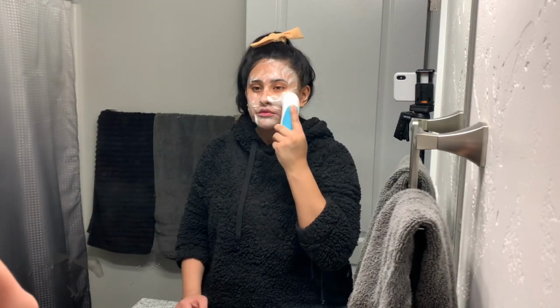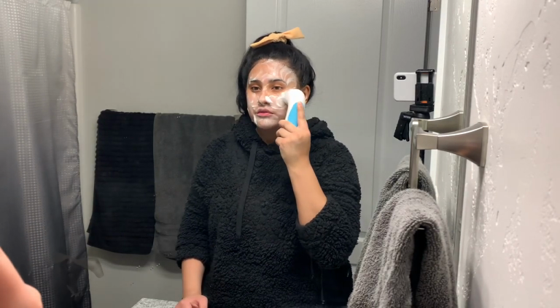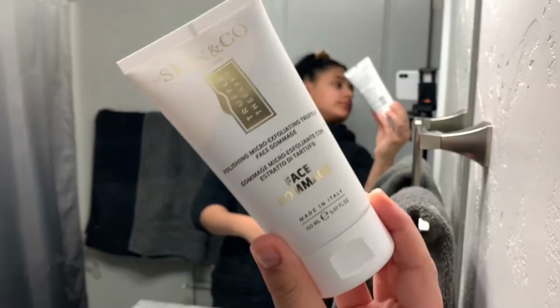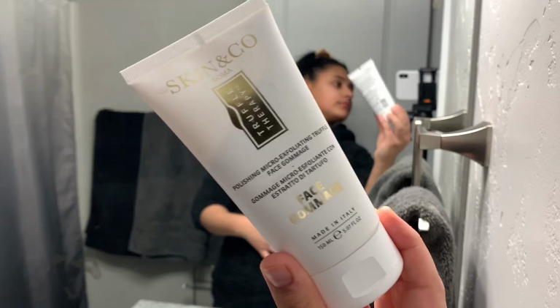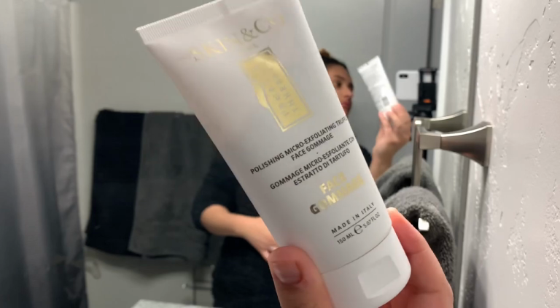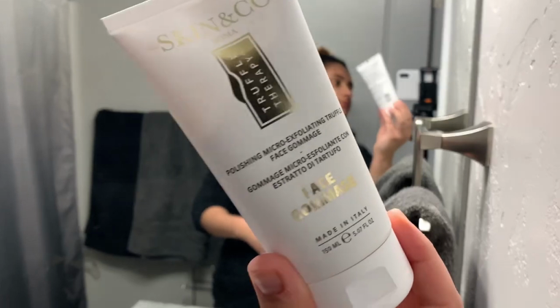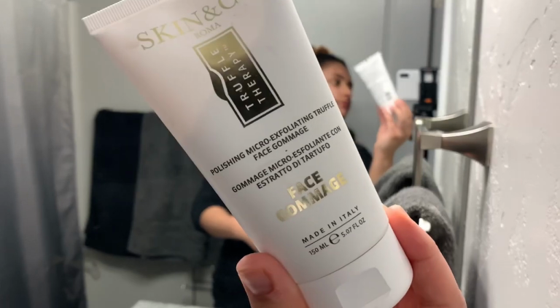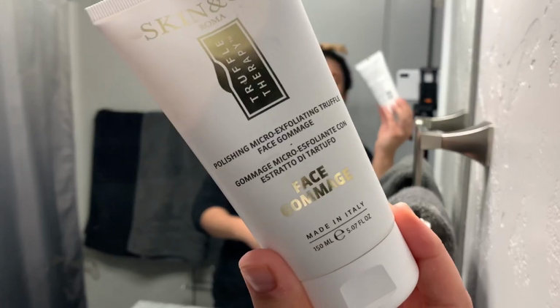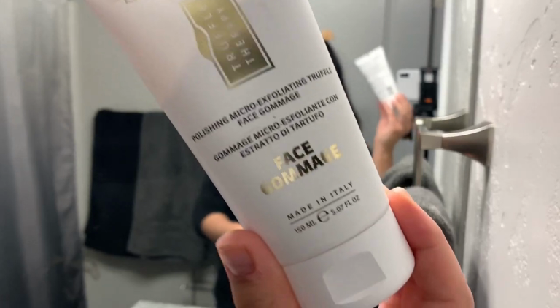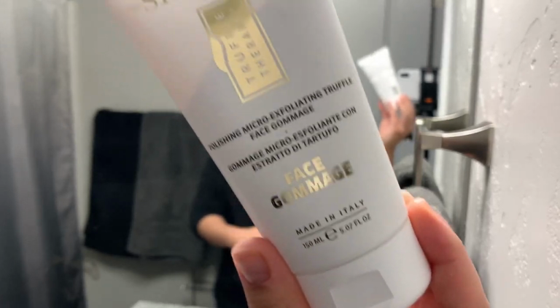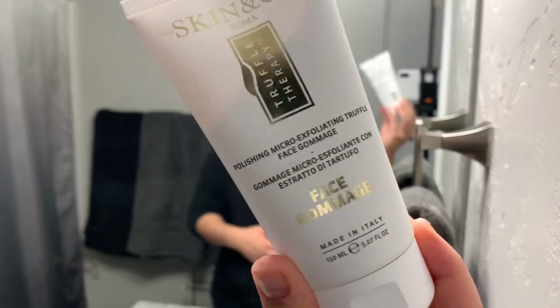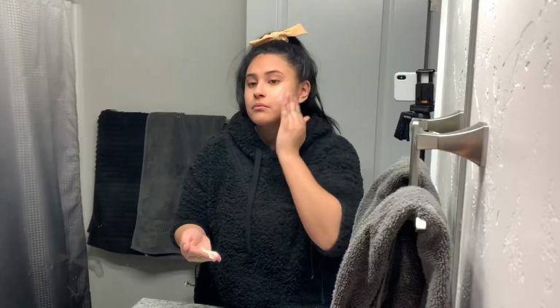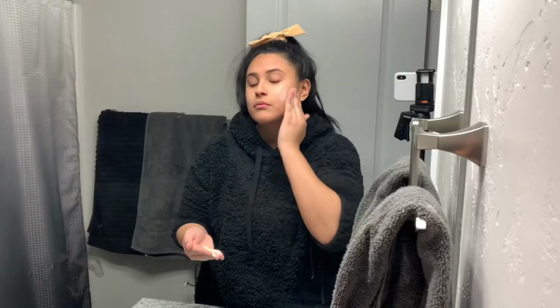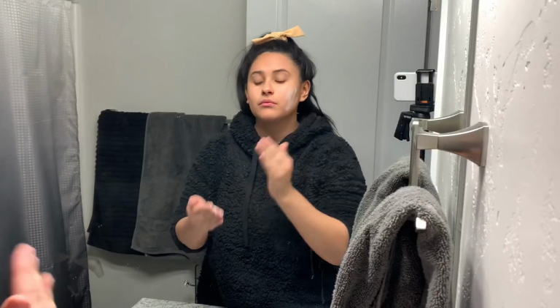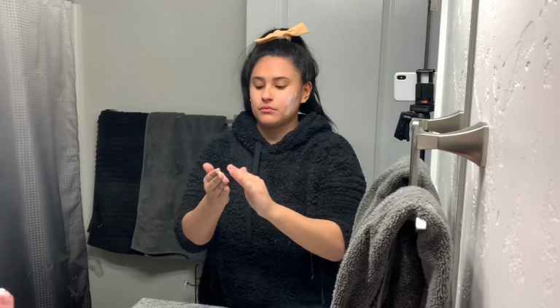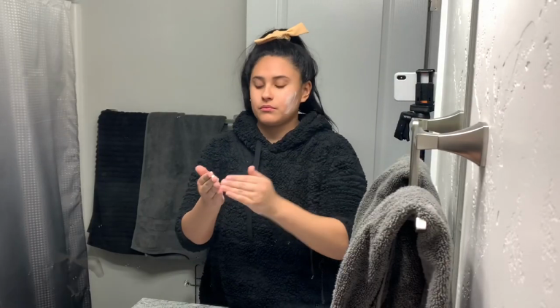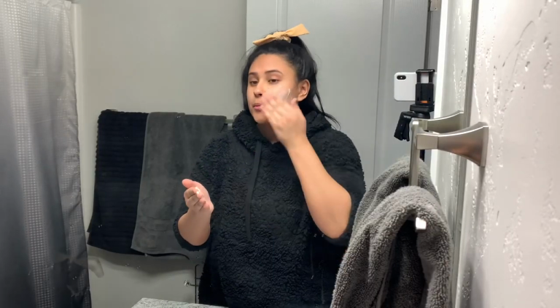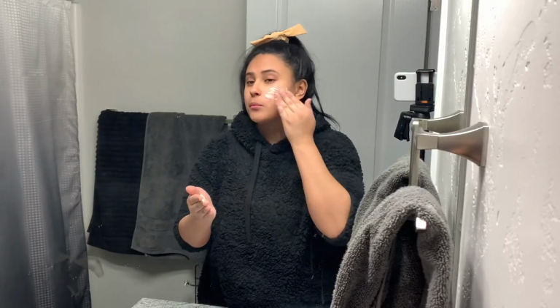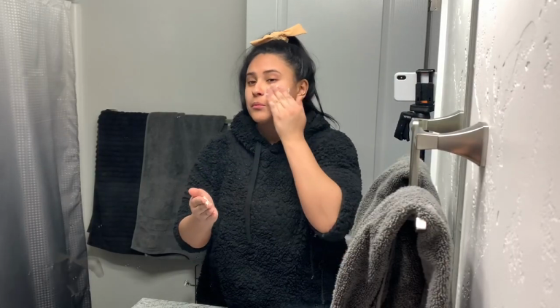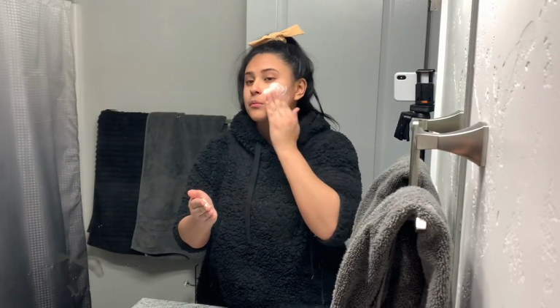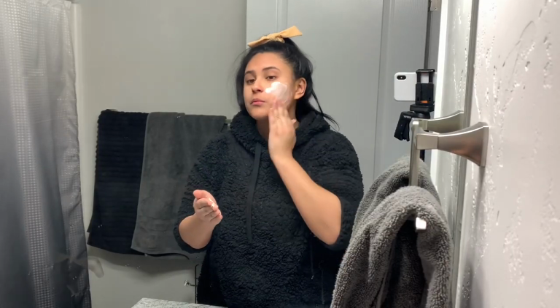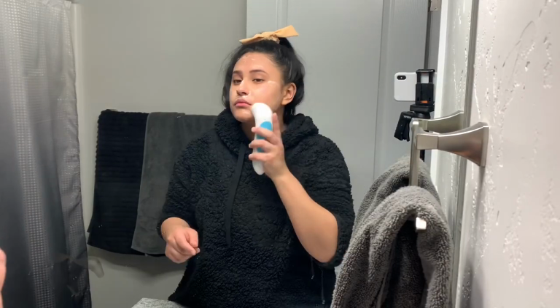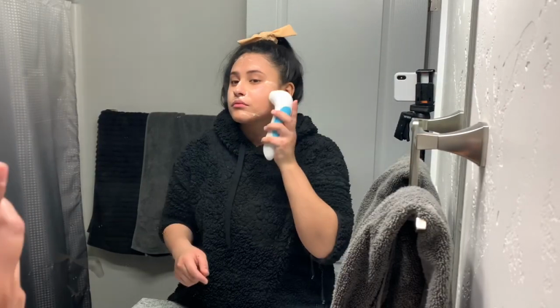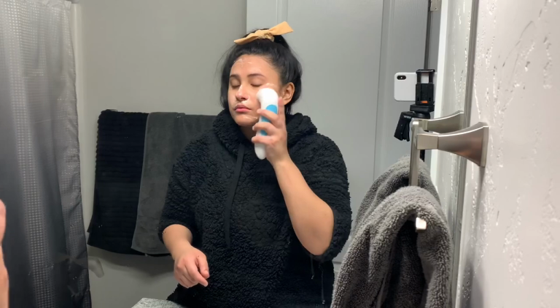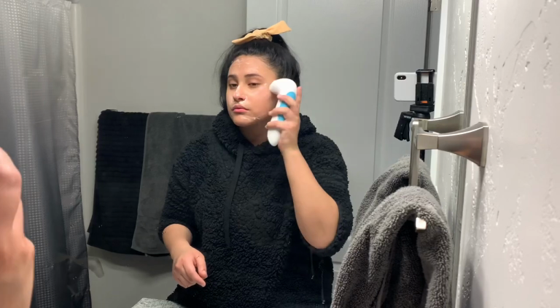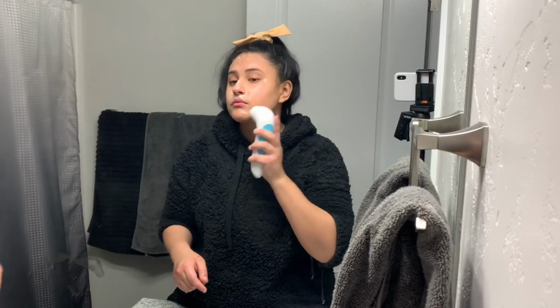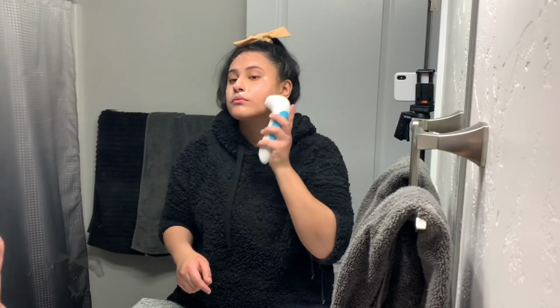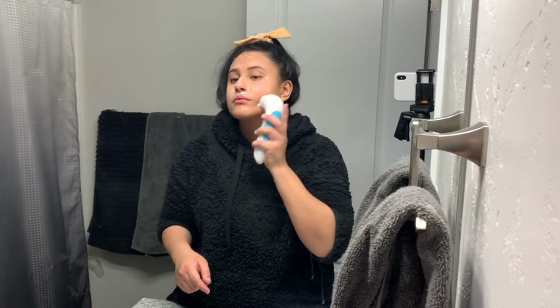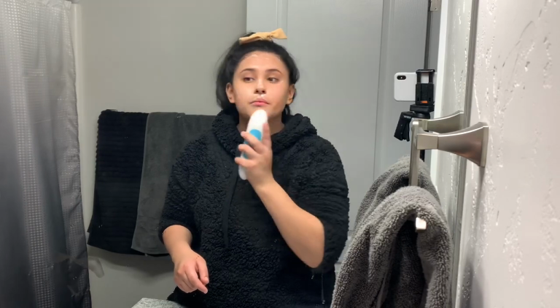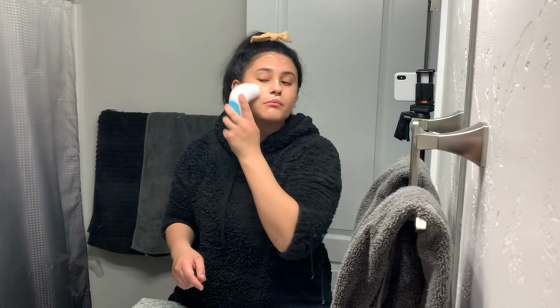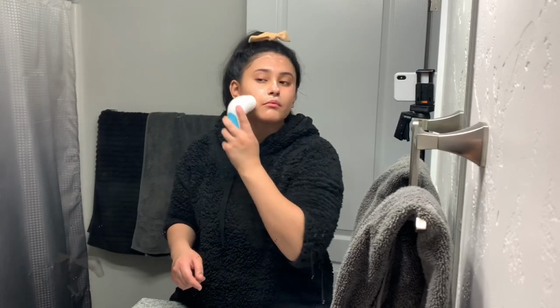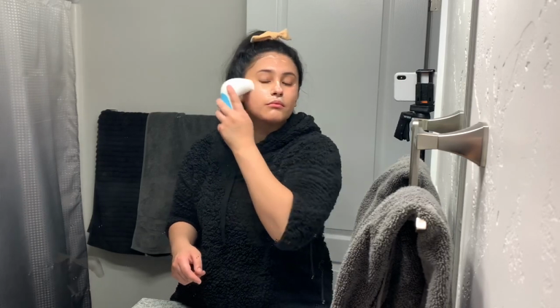Now I'm just going in with an exfoliator — this one's my Skin and Co. I'll leave a link down below. I'm just gonna put that all over my face. Honestly guys, this smells like a dessert, it's so yummy.